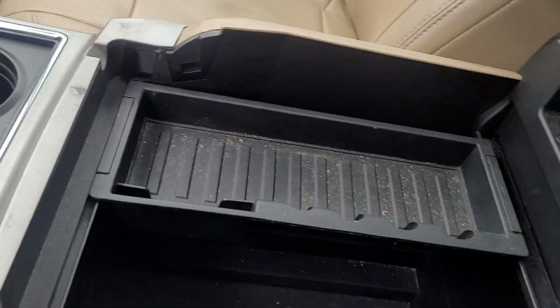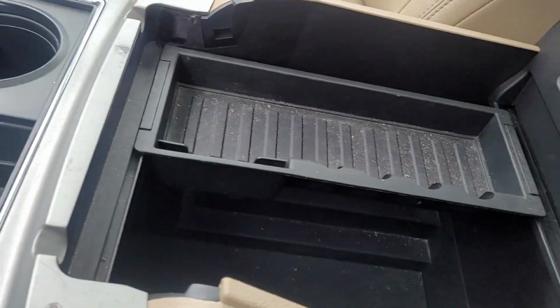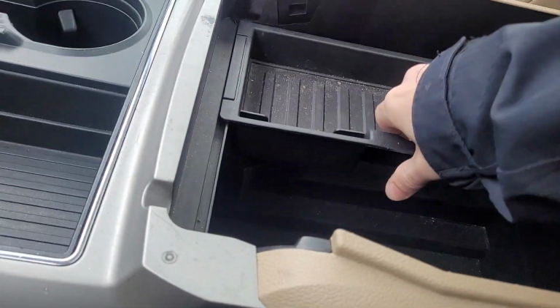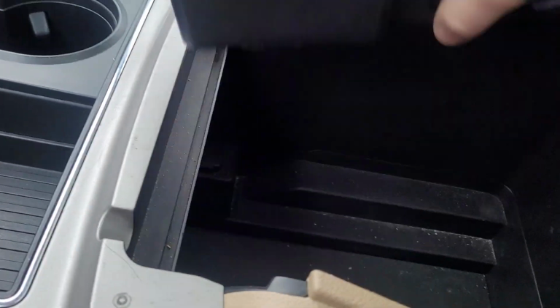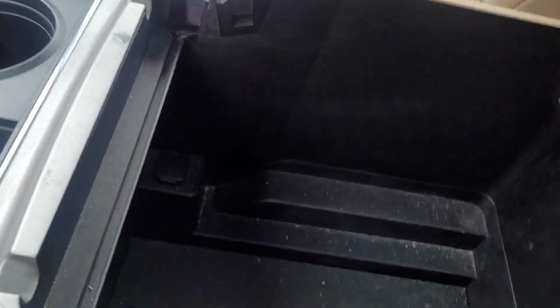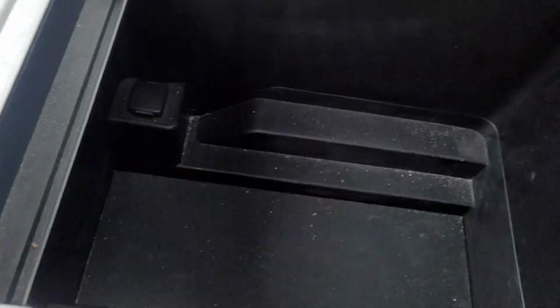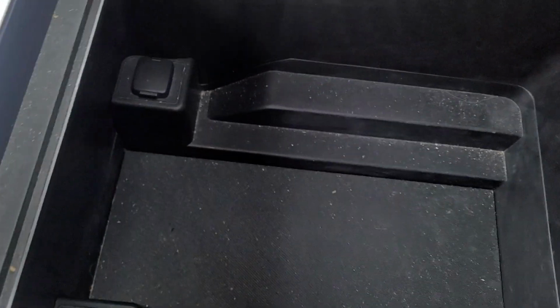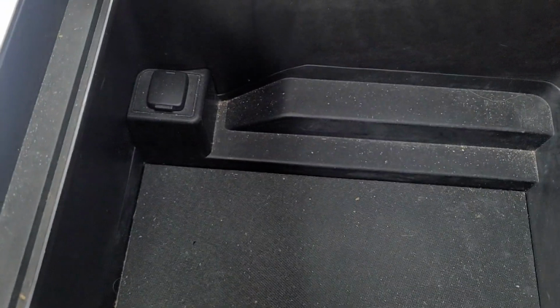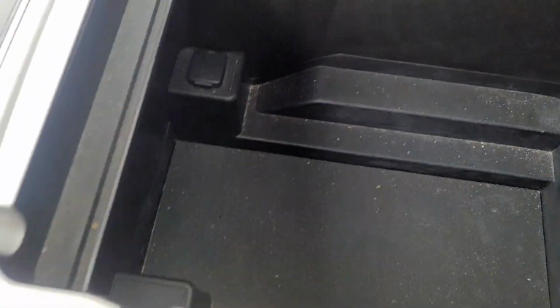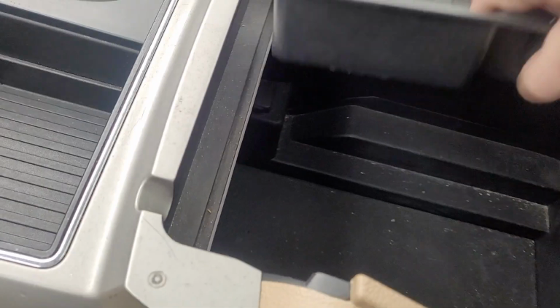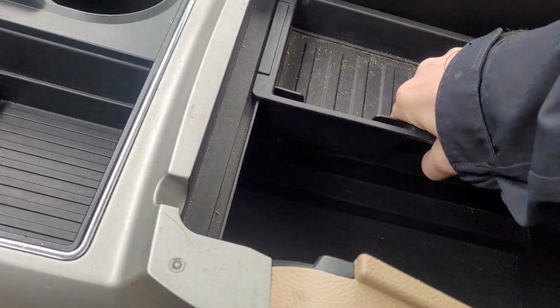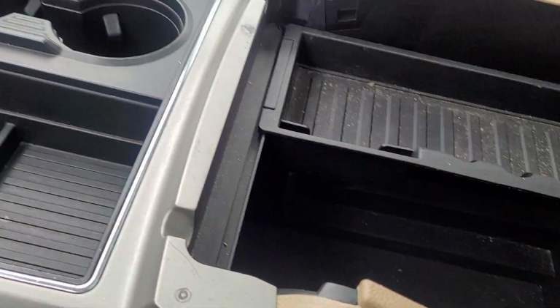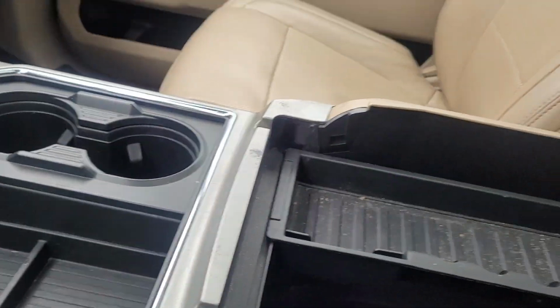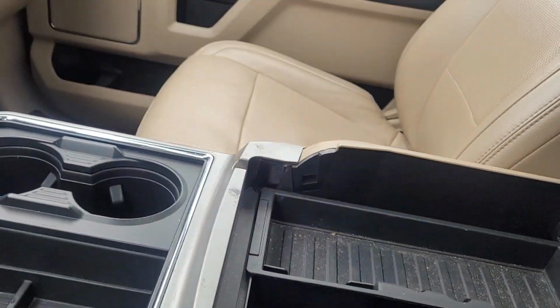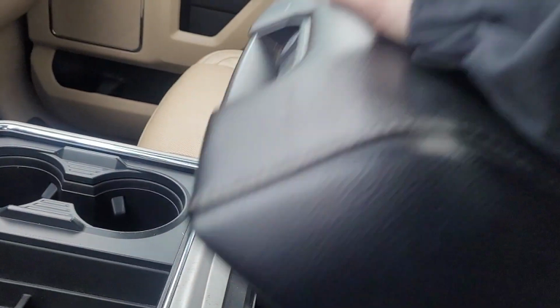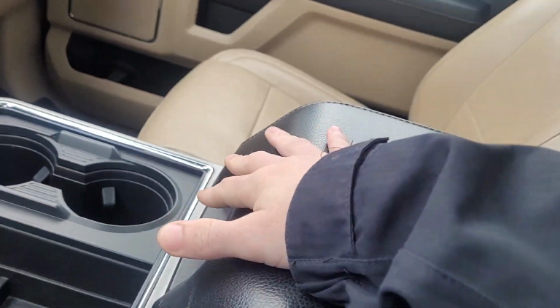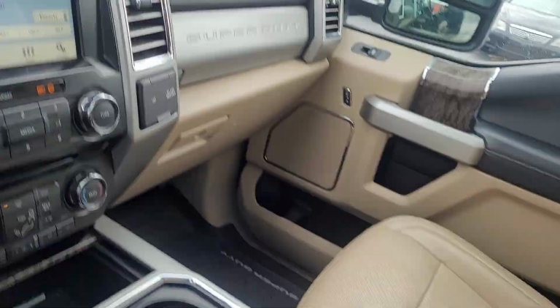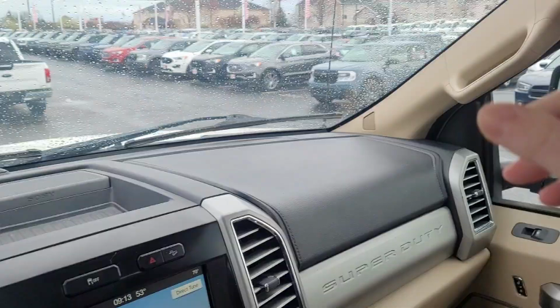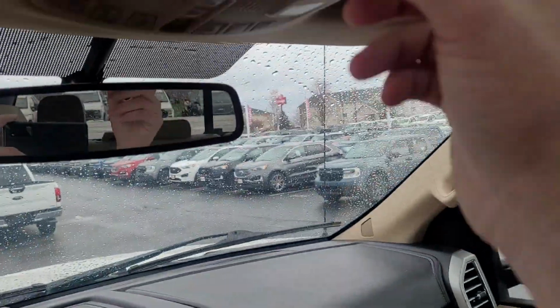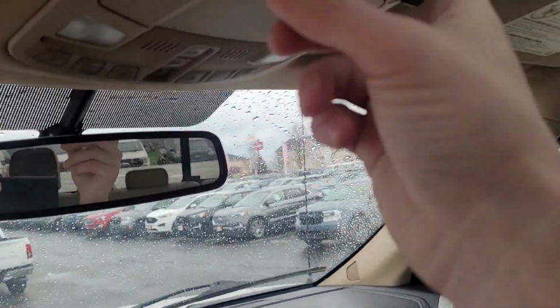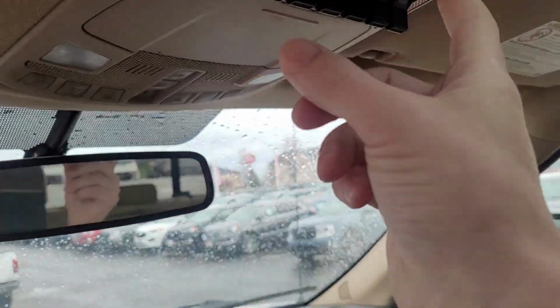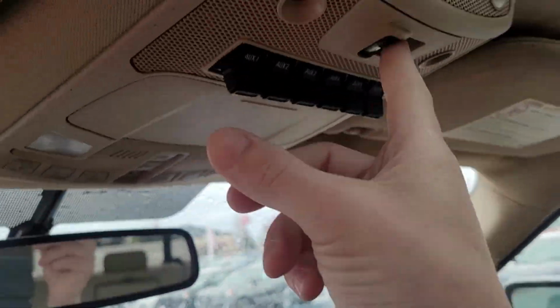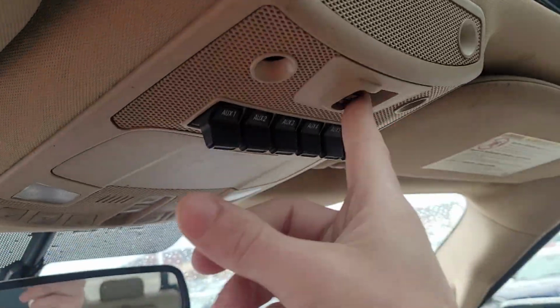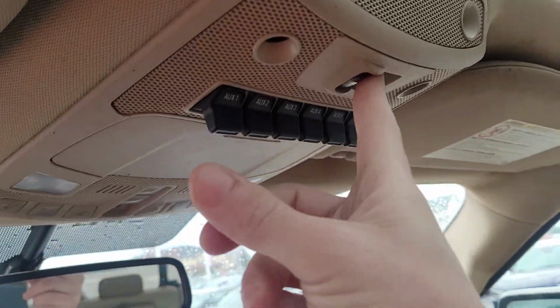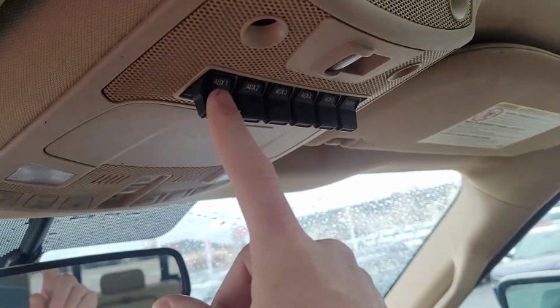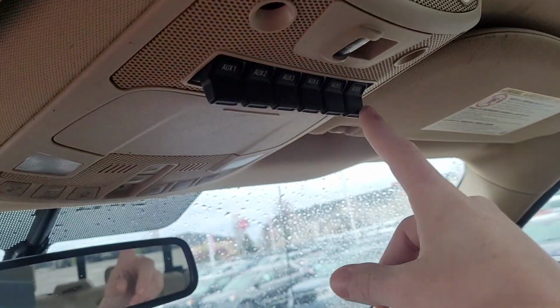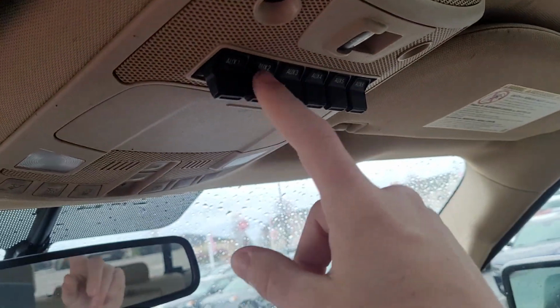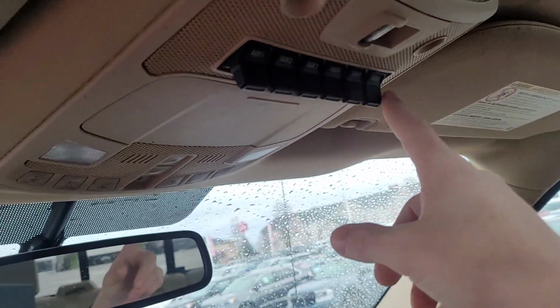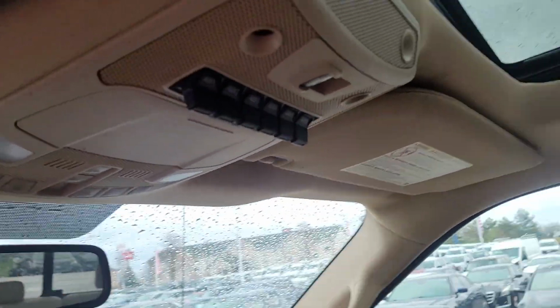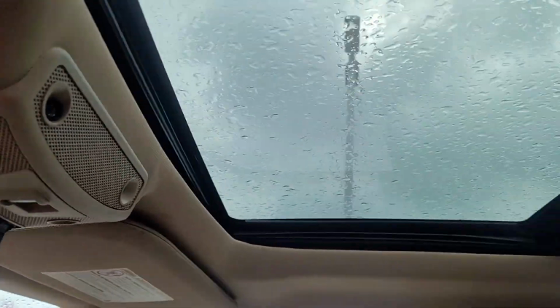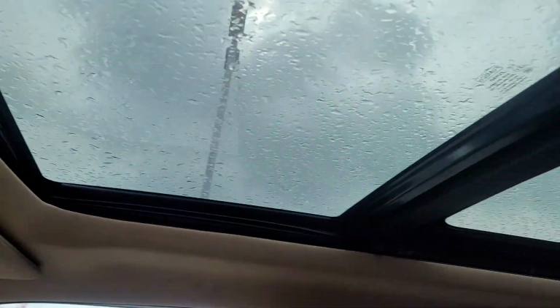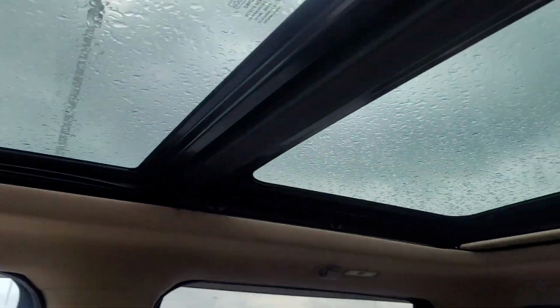The center console has a change tray and a 12-volt charger inside — it's pretty deep so you can store a lot. There's also a sliding rear window, auxiliary switches, and a twin panel moonroof.